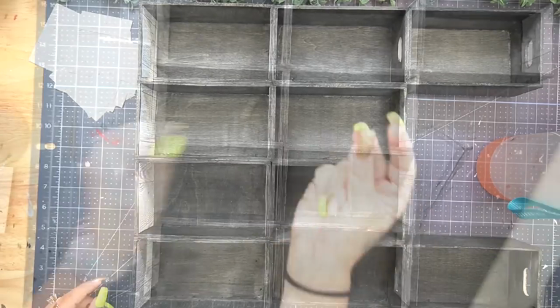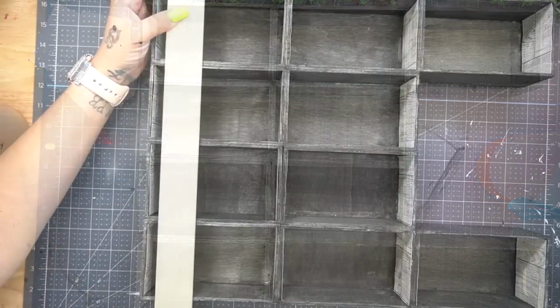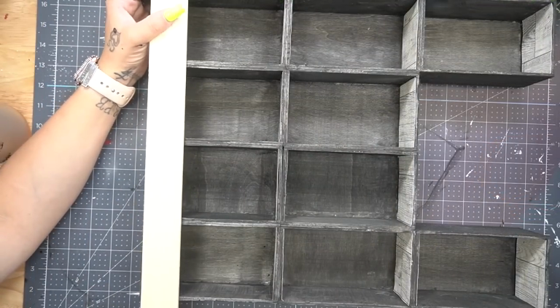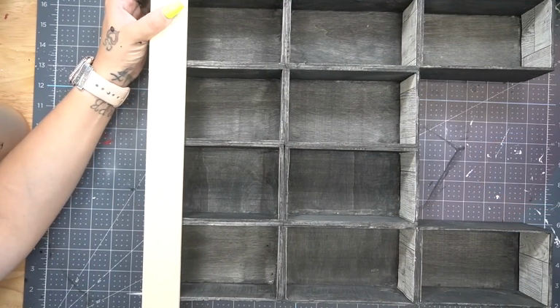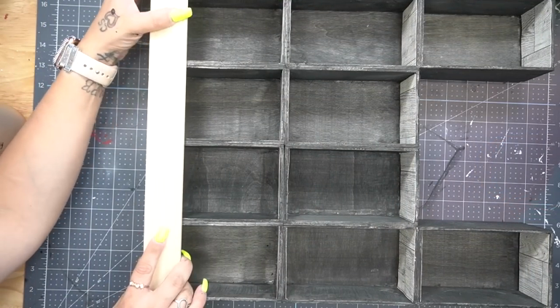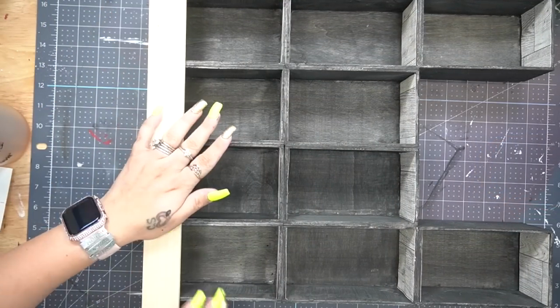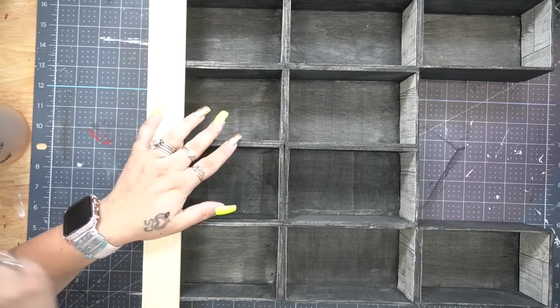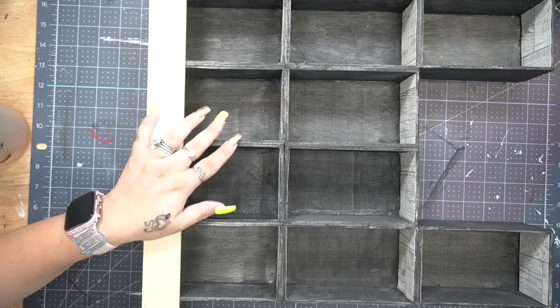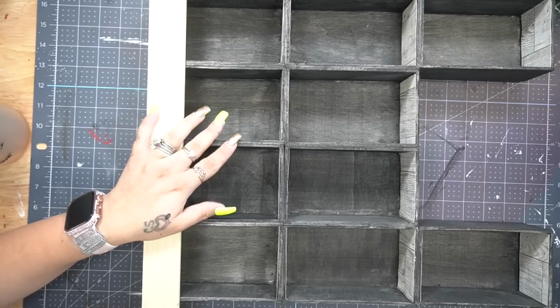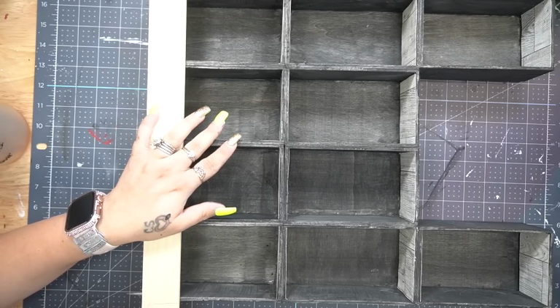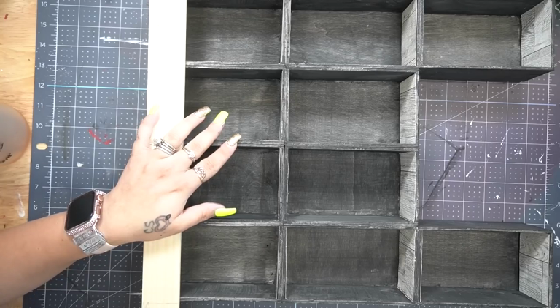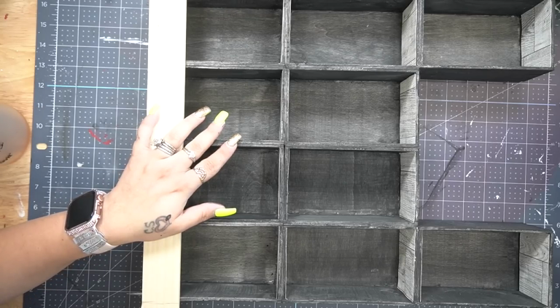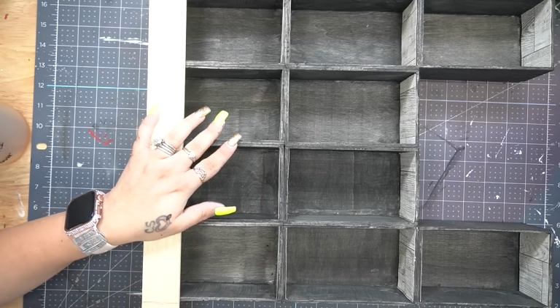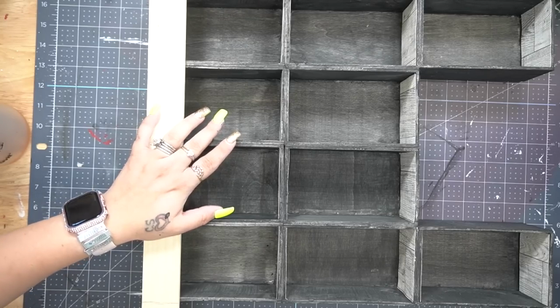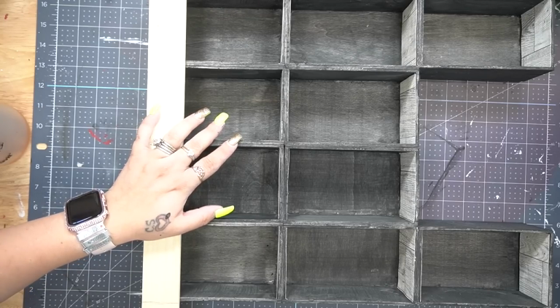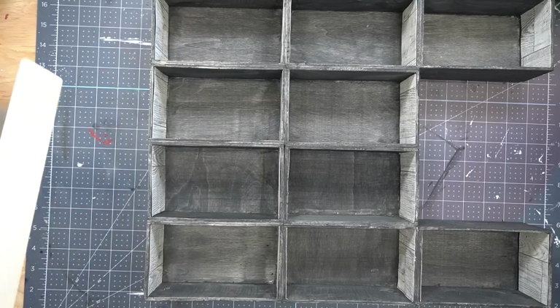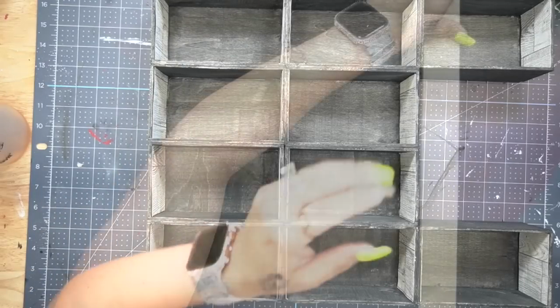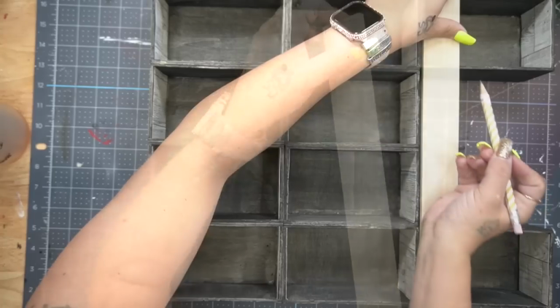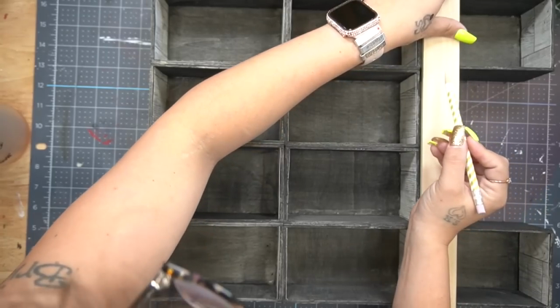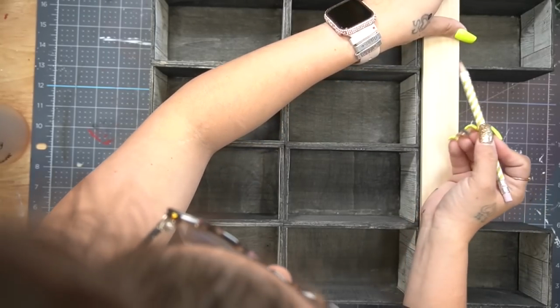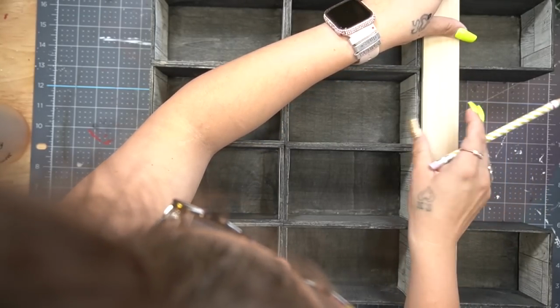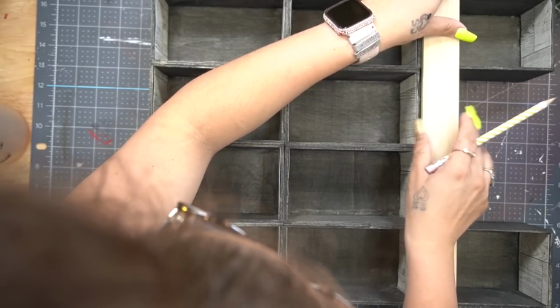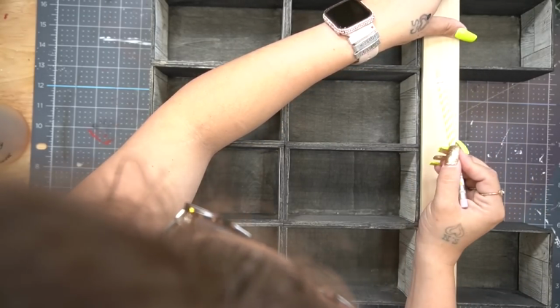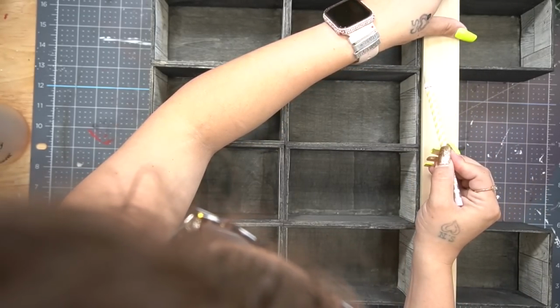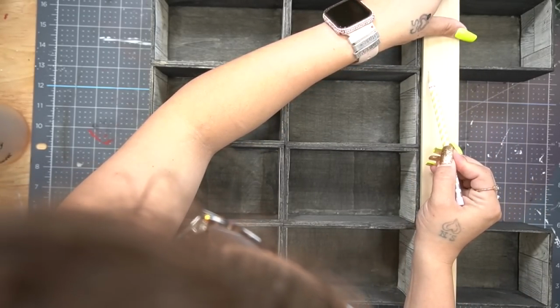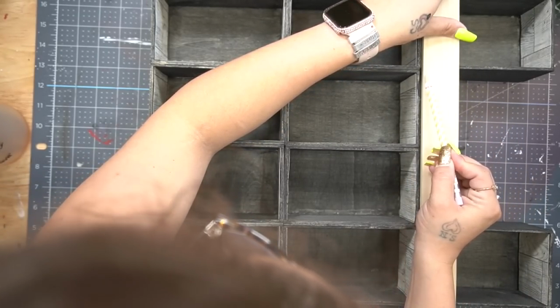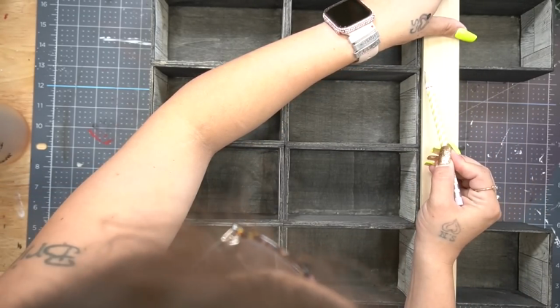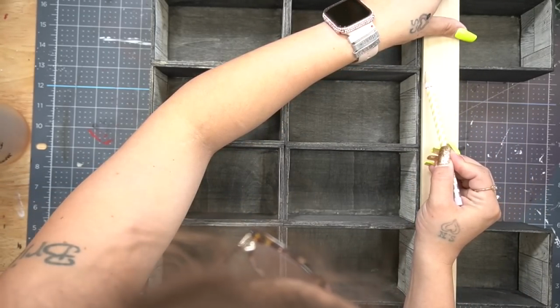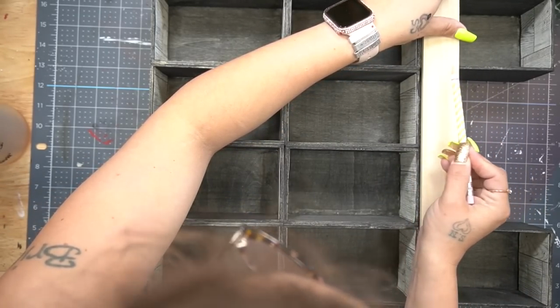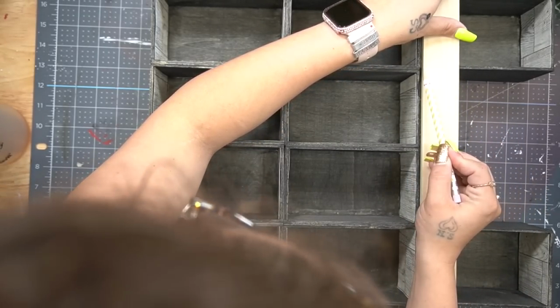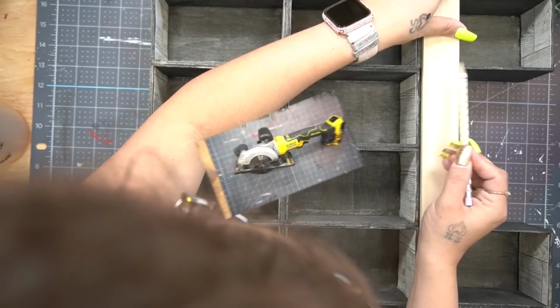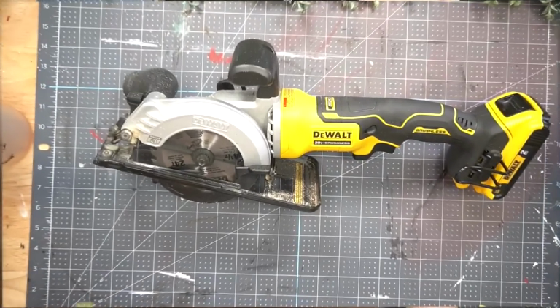Next I take a piece of poplar, measure that out, and cut down those pieces to size for the front of our boxes. When I get to the top, I just measure out each box.